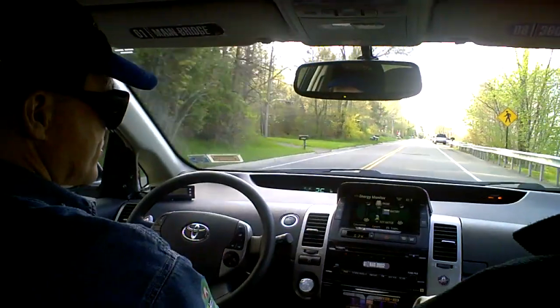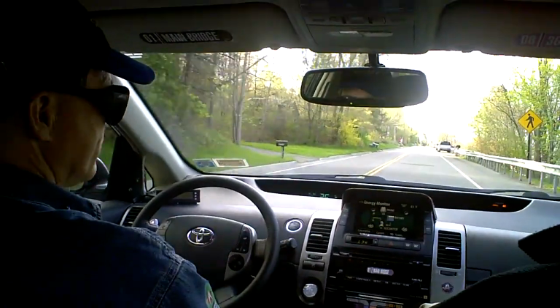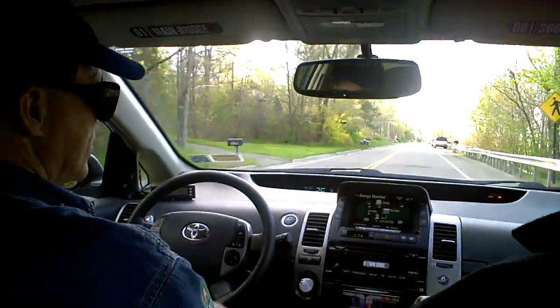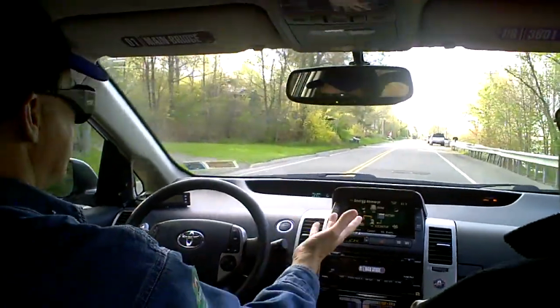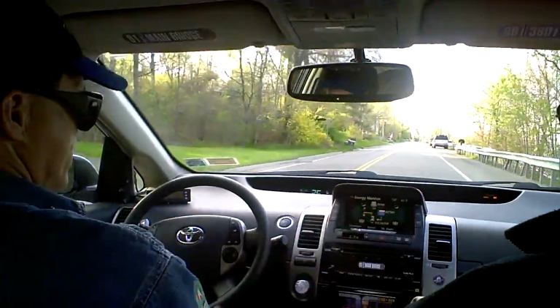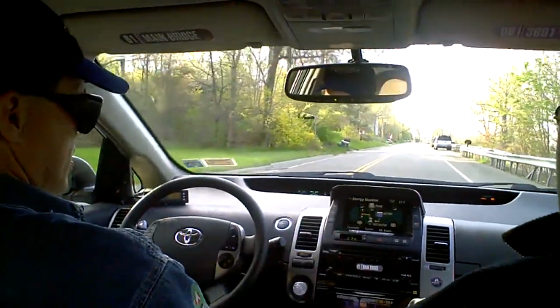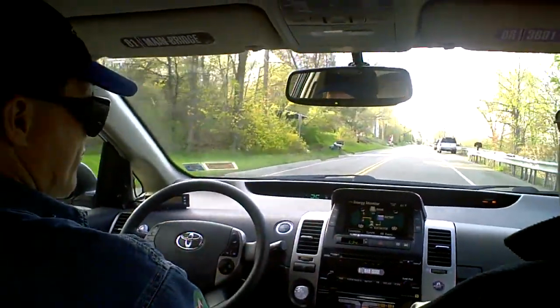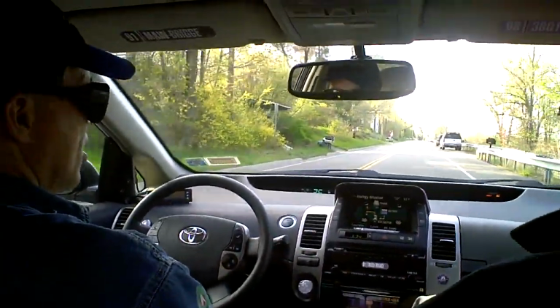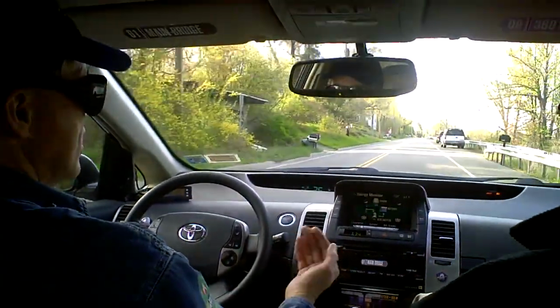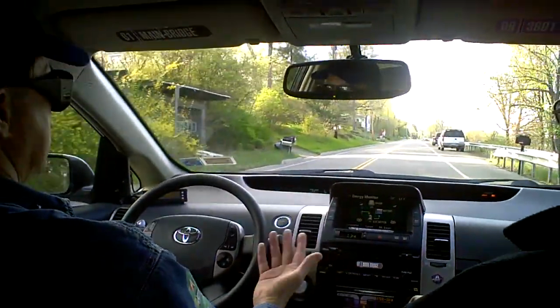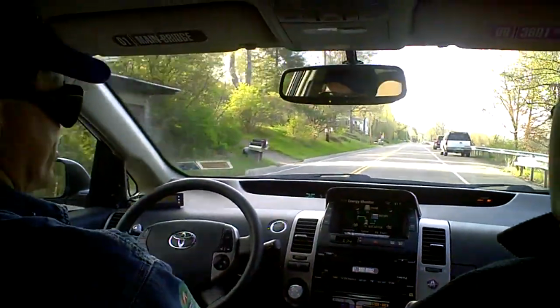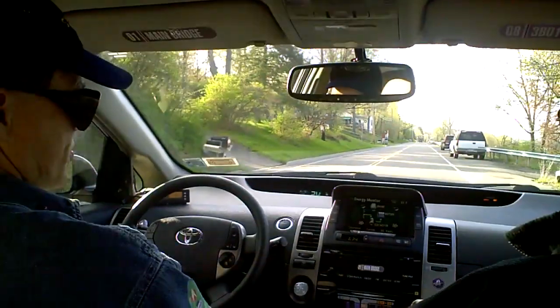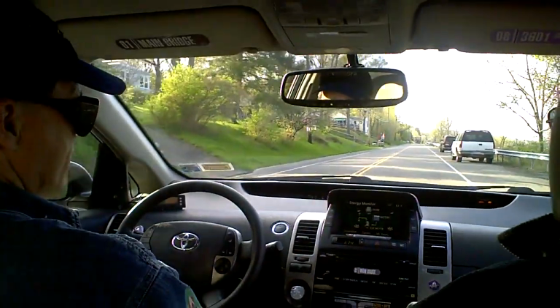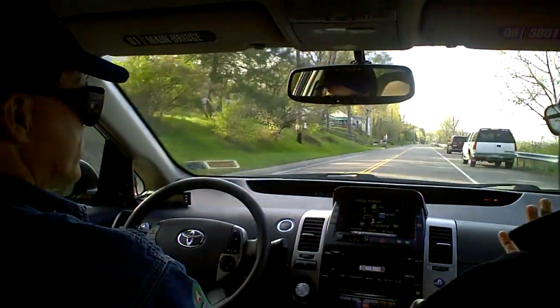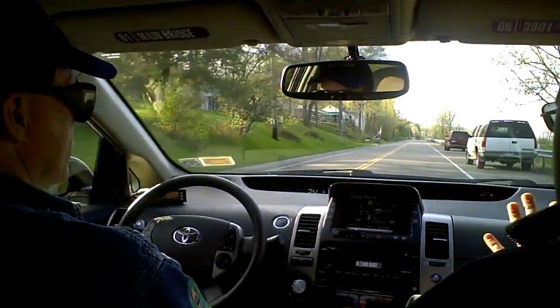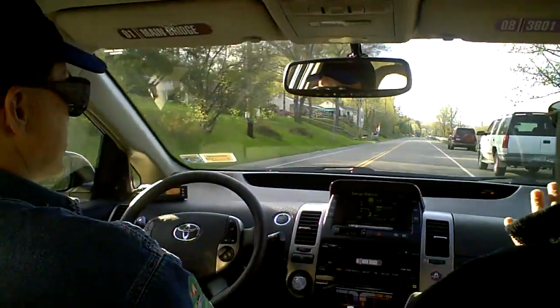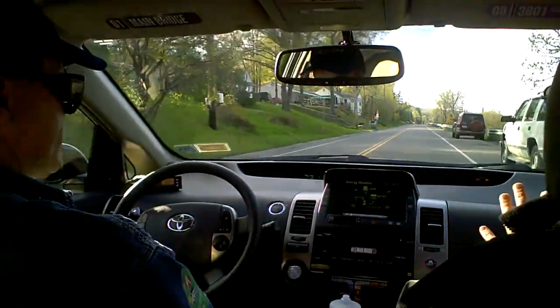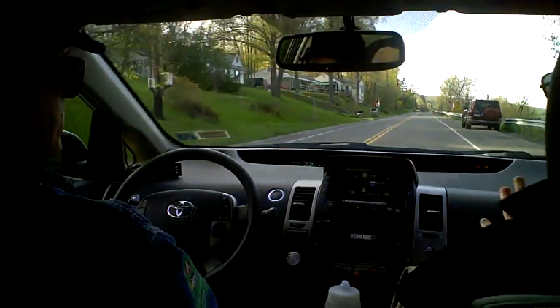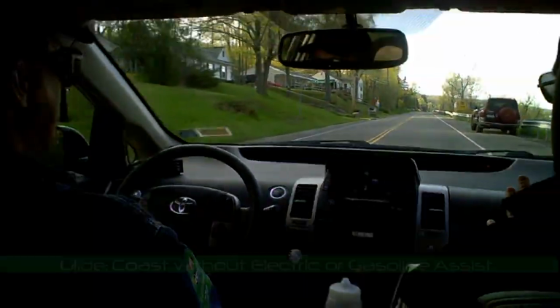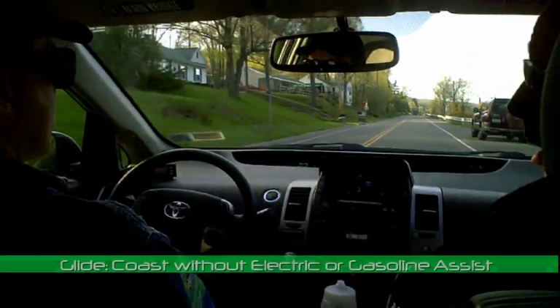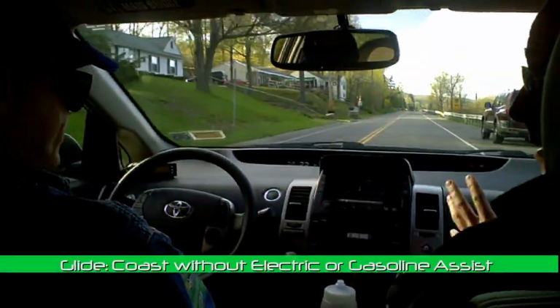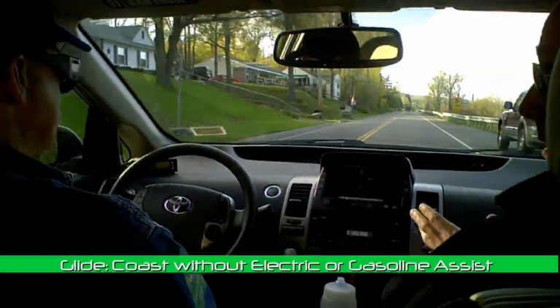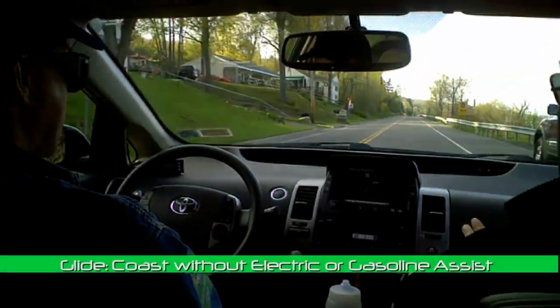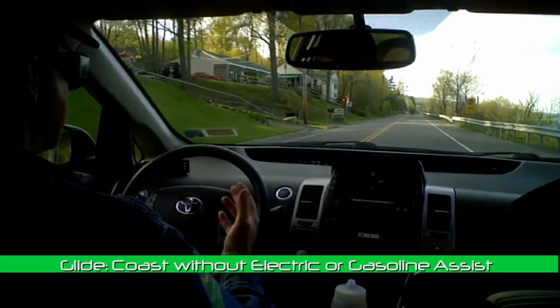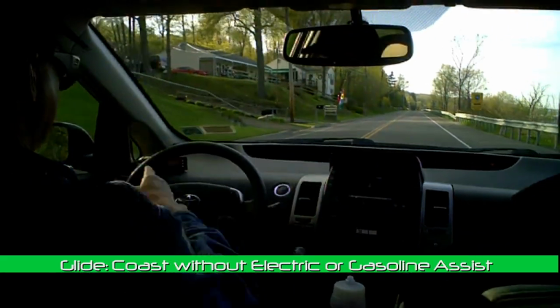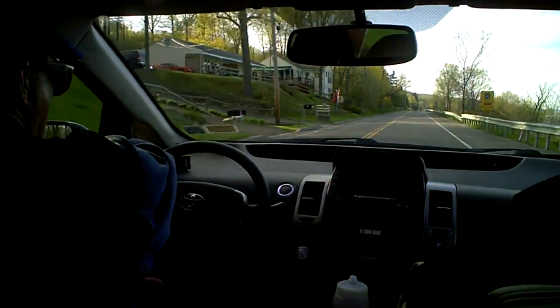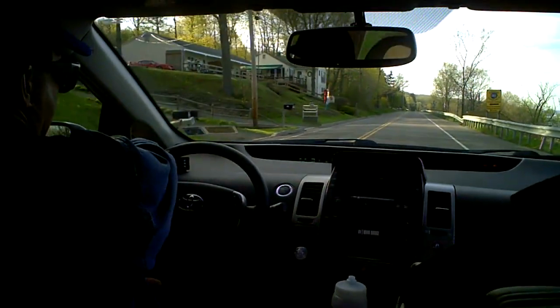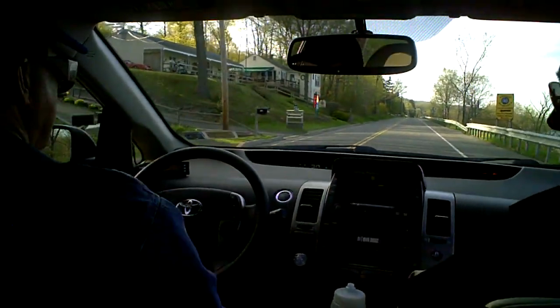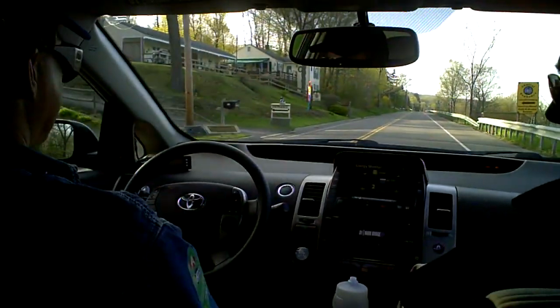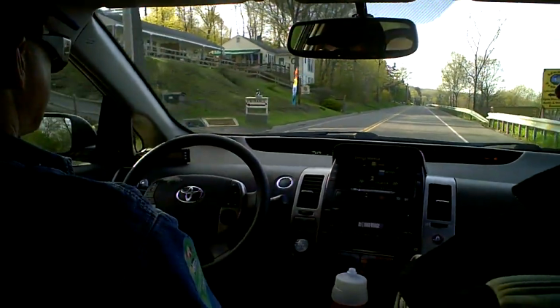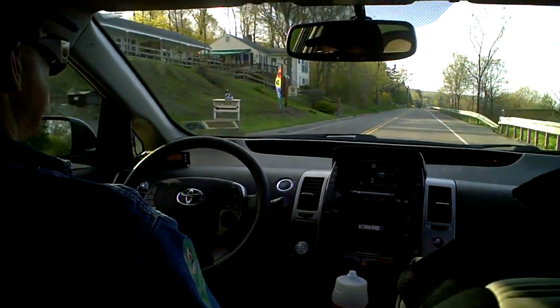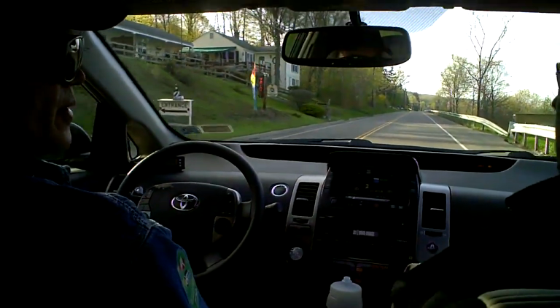If you press it a little bit too much, the electric engine will come on. If you let go, the generators will come on. So you're holding your foot in just the right spot to coast — nothing else is happening, everything is off. And if you look over here on this display, you'll see the engine is going zero RPM.